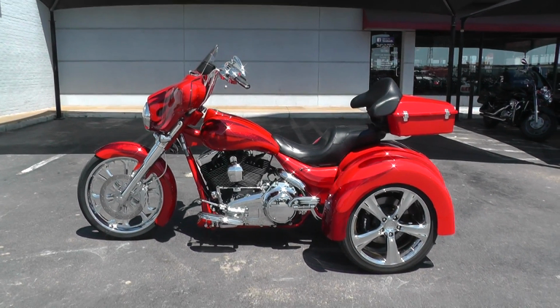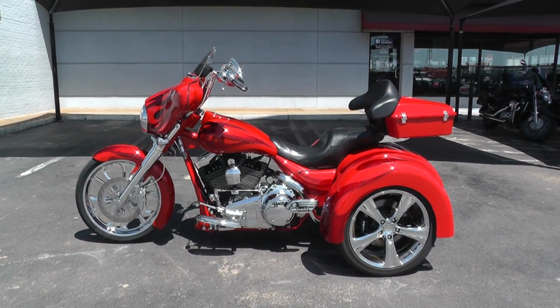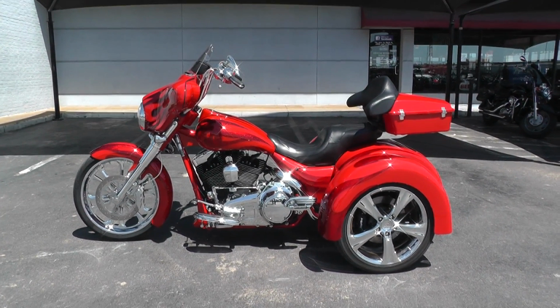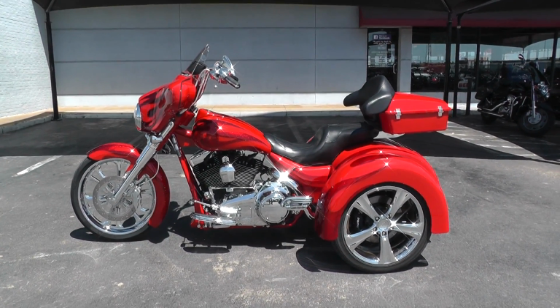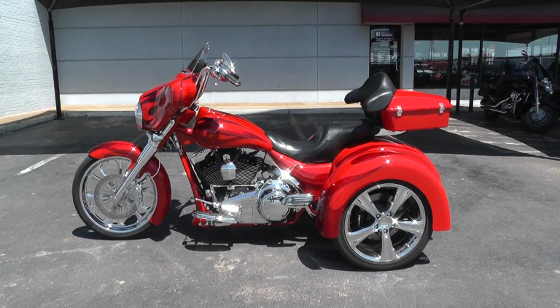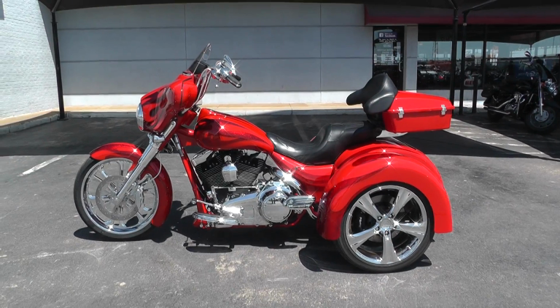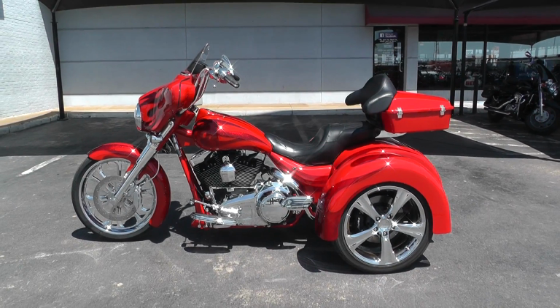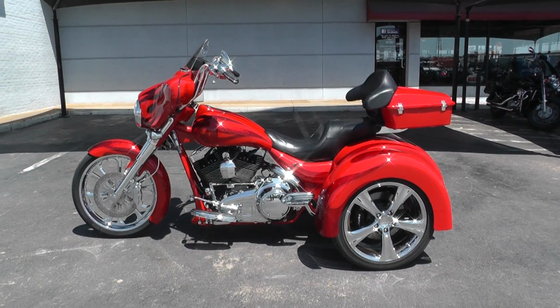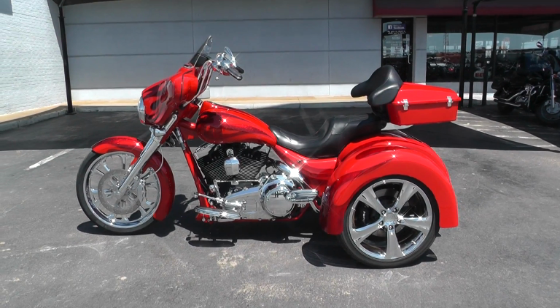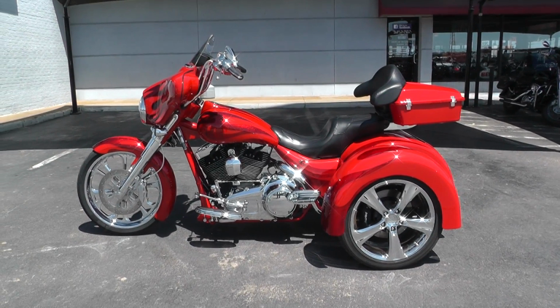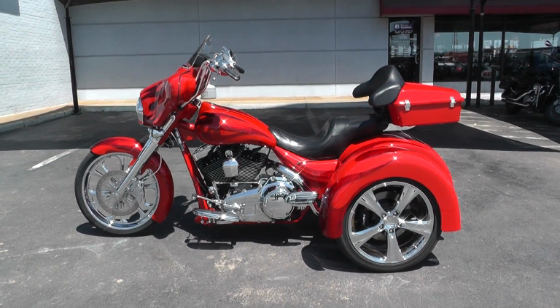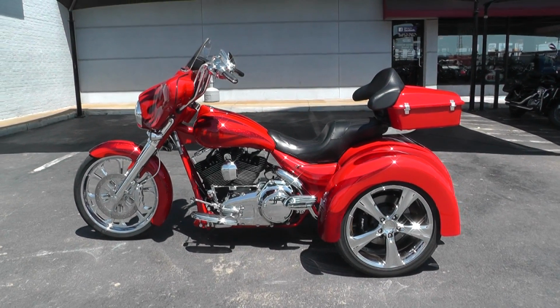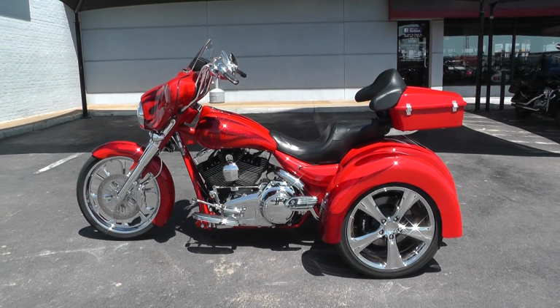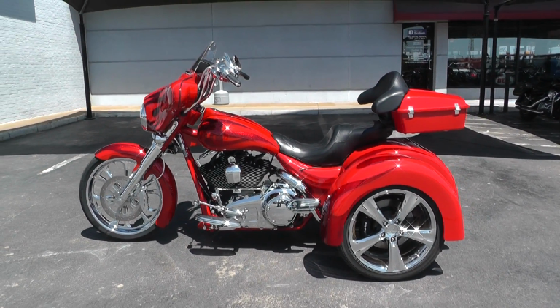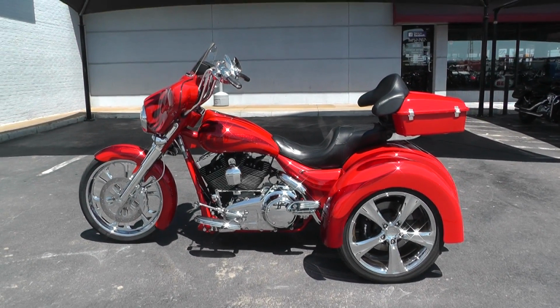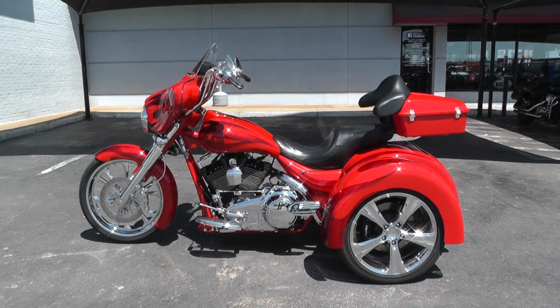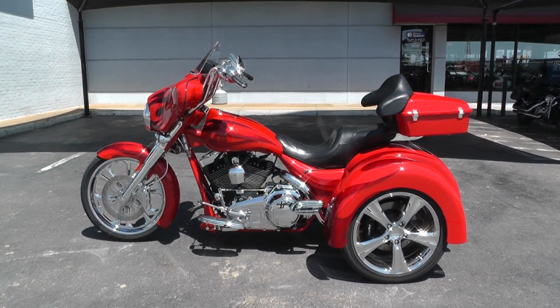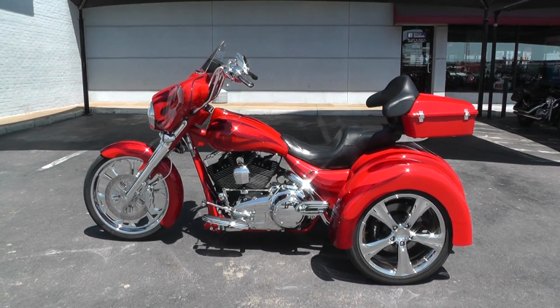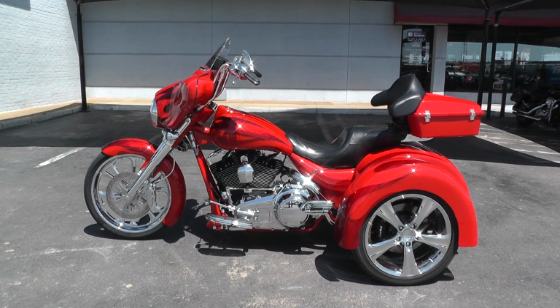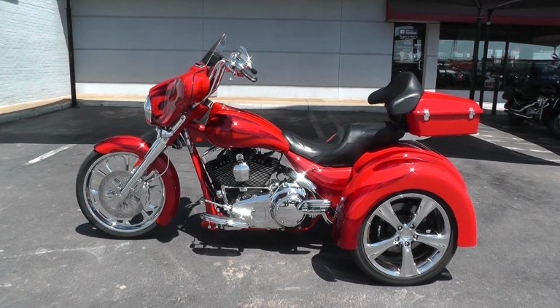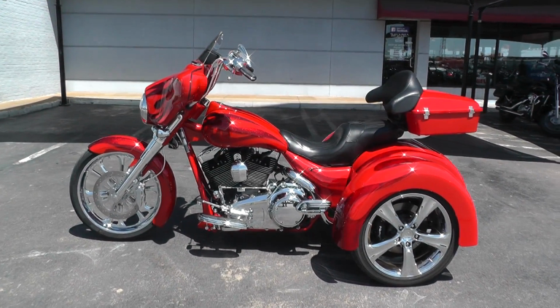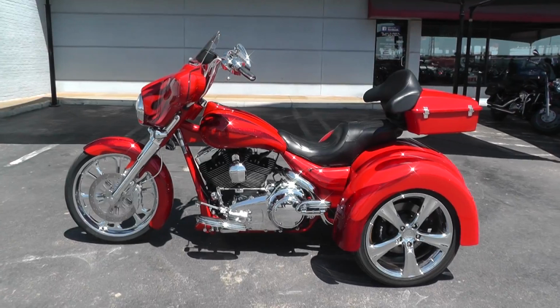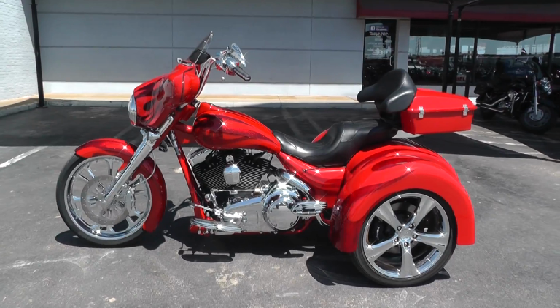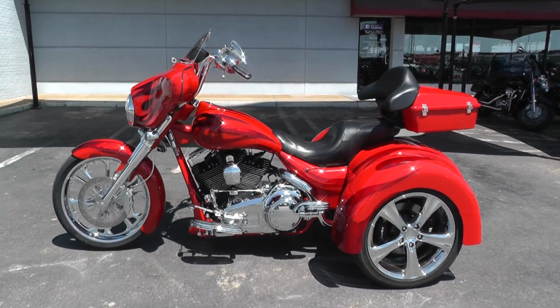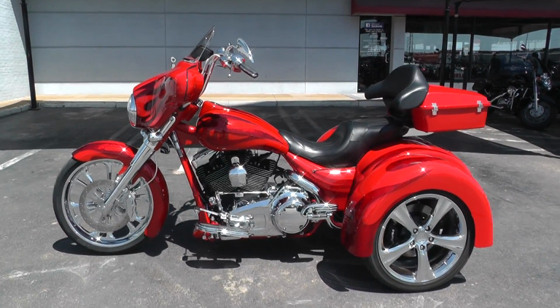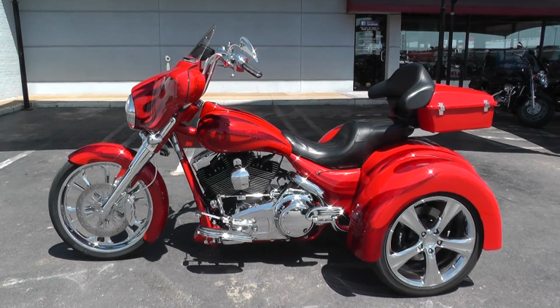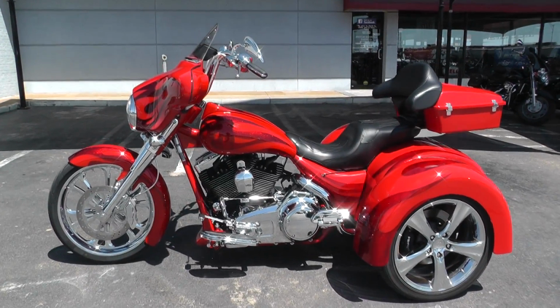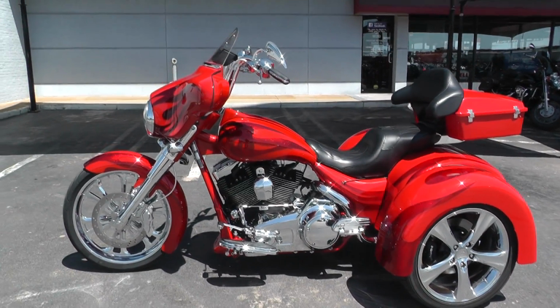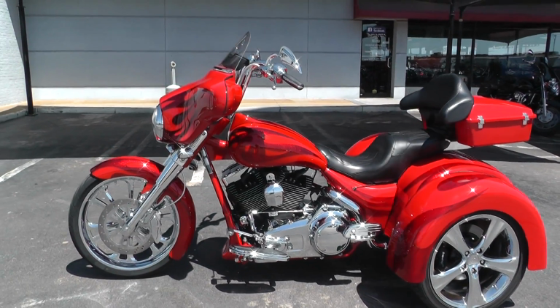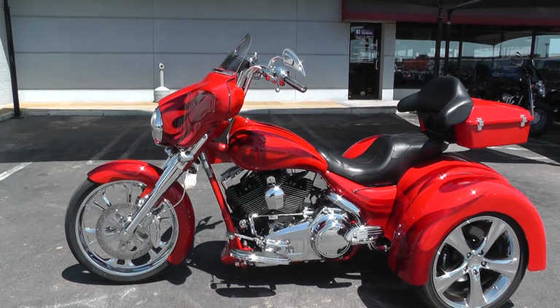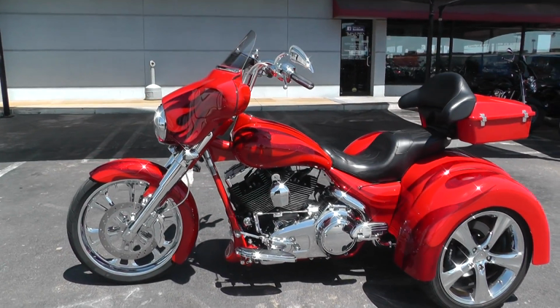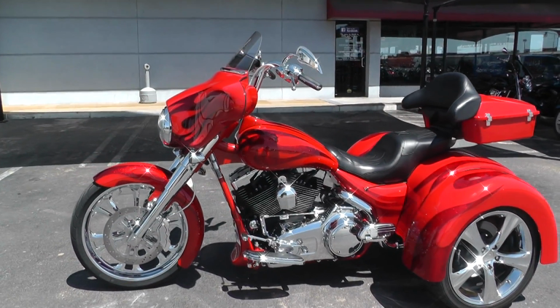It's a 2008 Fat Bagger, made by Fat Baggers Inc. It uses a lot of Harley parts.